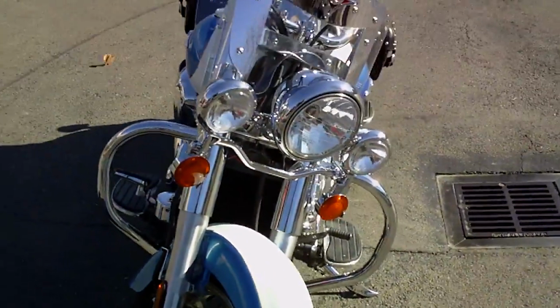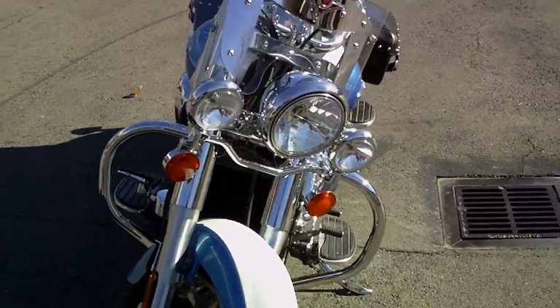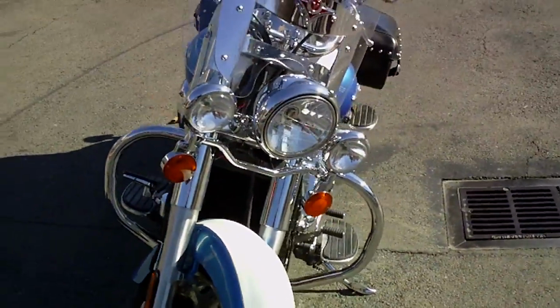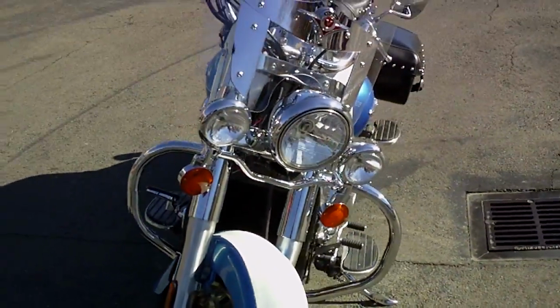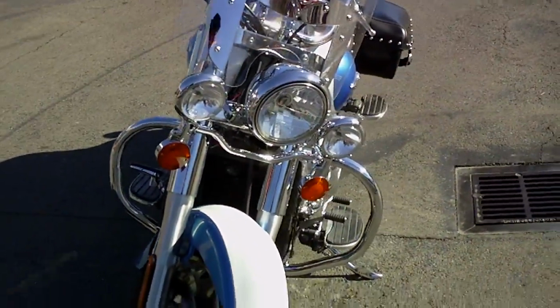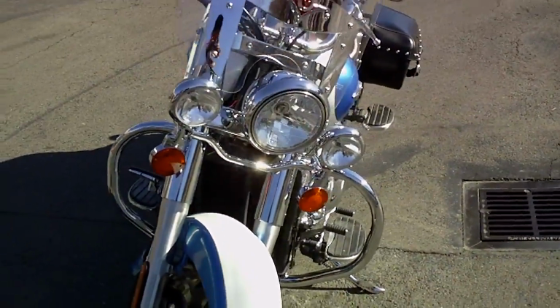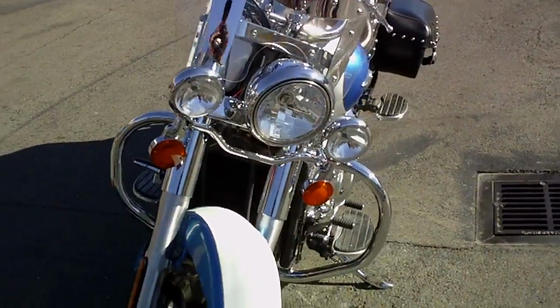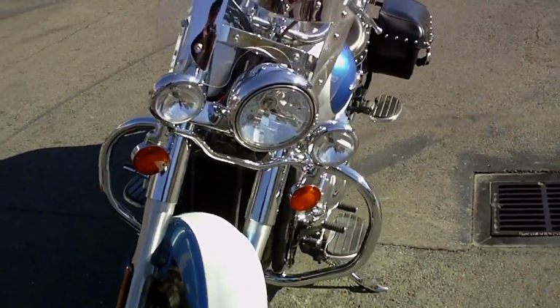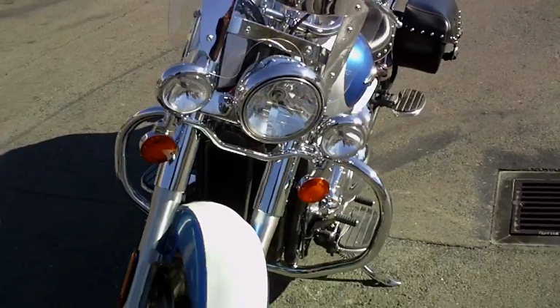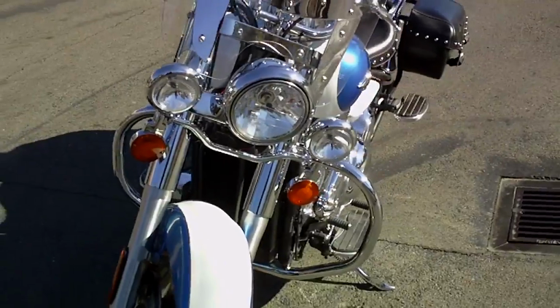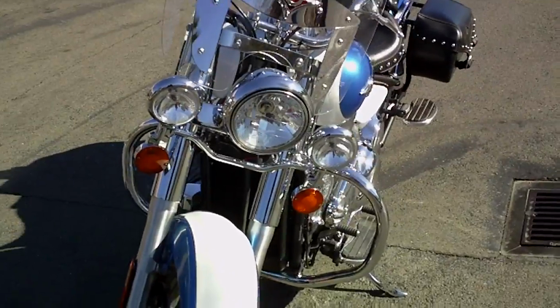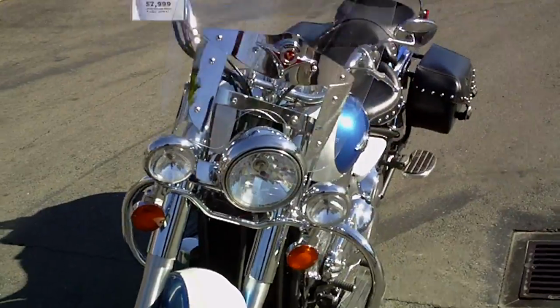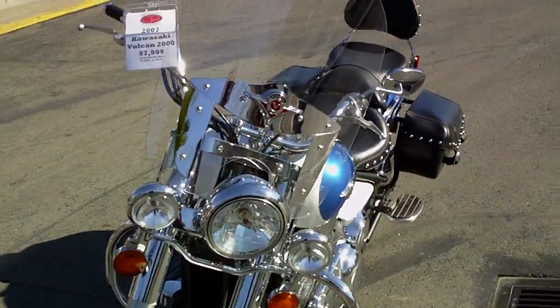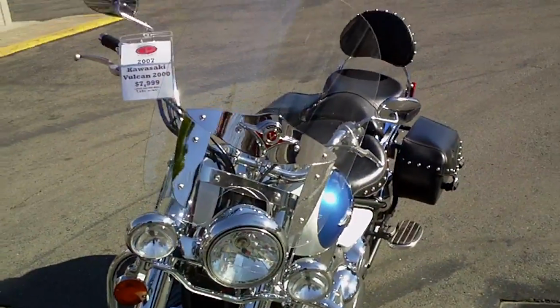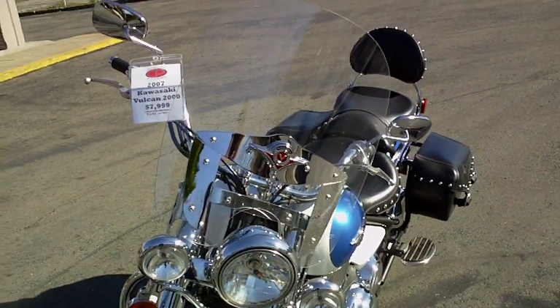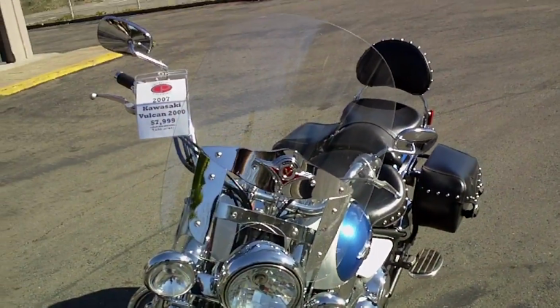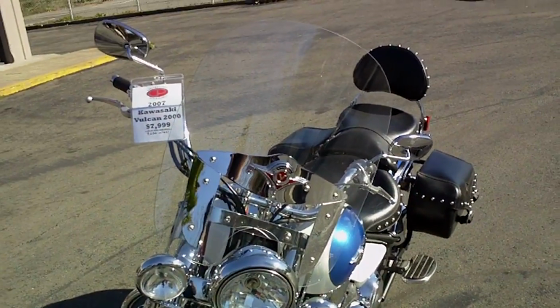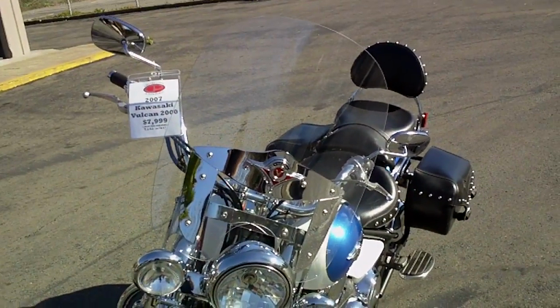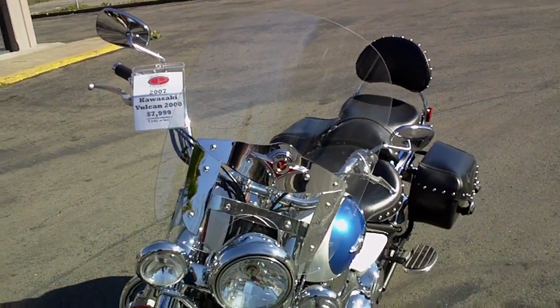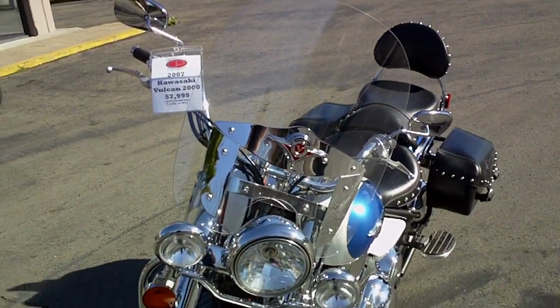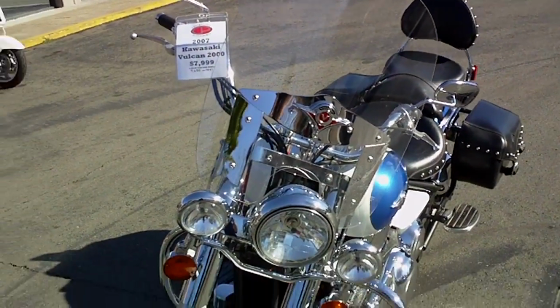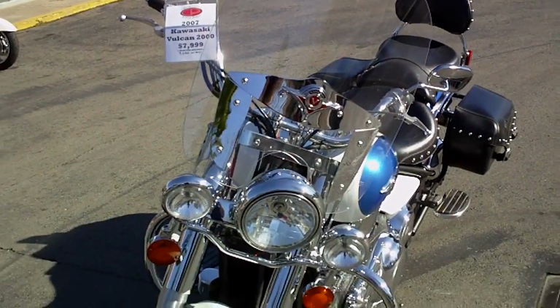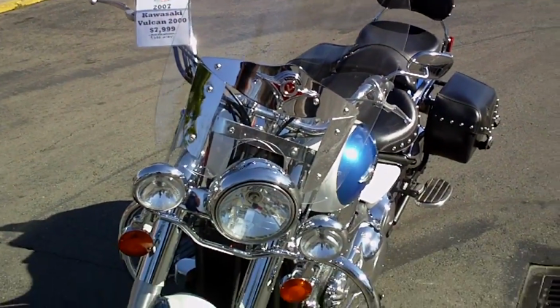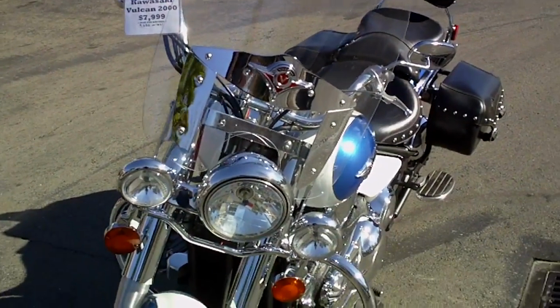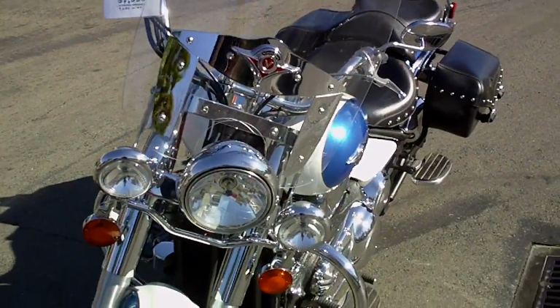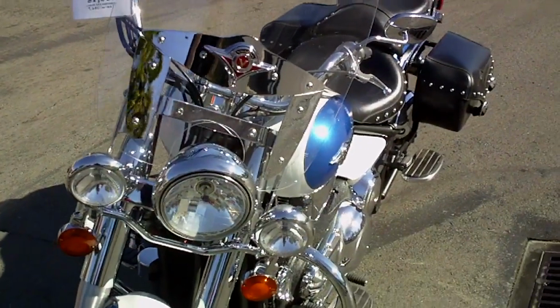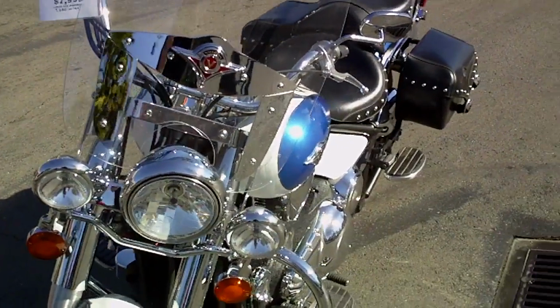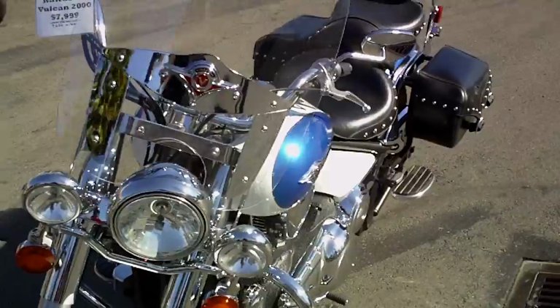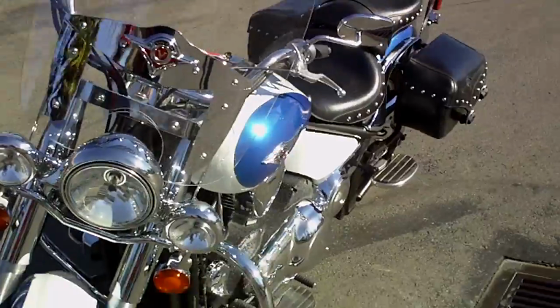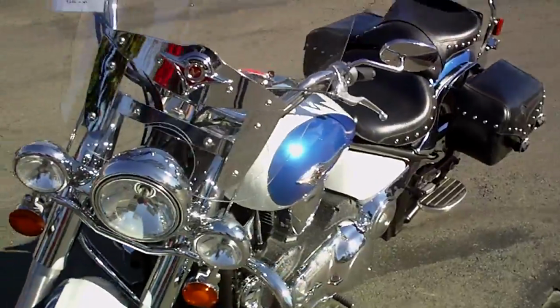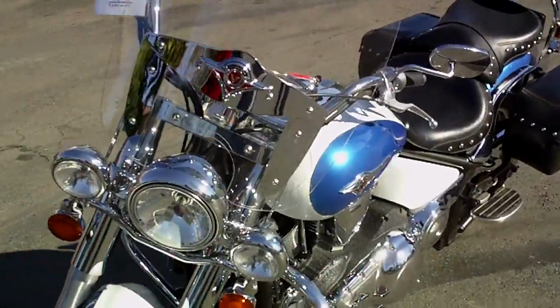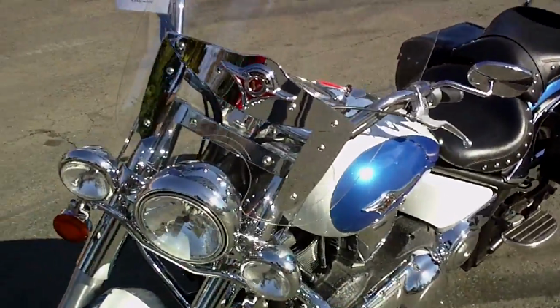Here are the nice chrome driving lights, a large windshield with chrome accents on the front, and the Vulcan logo.